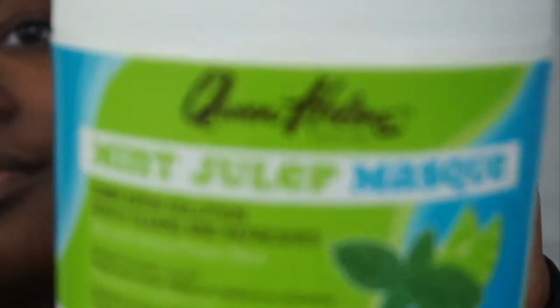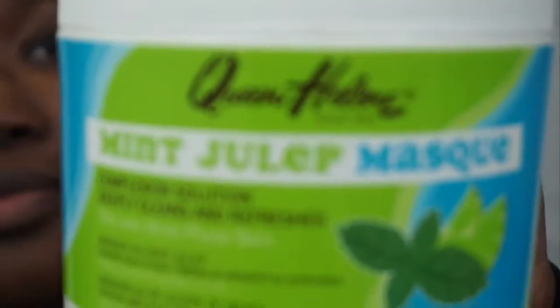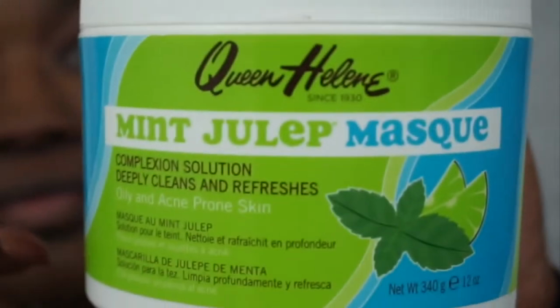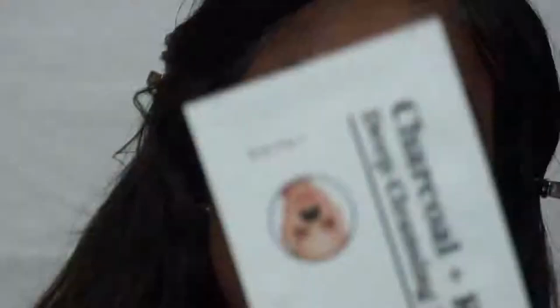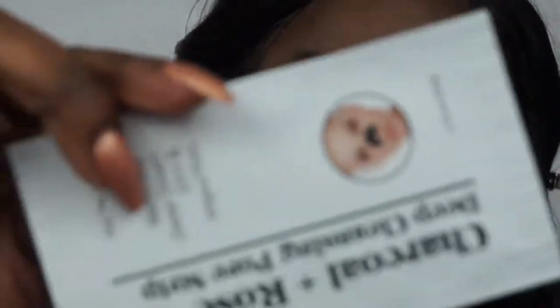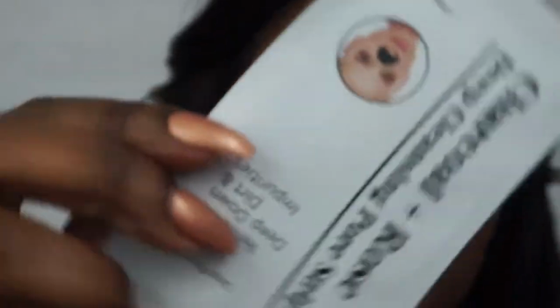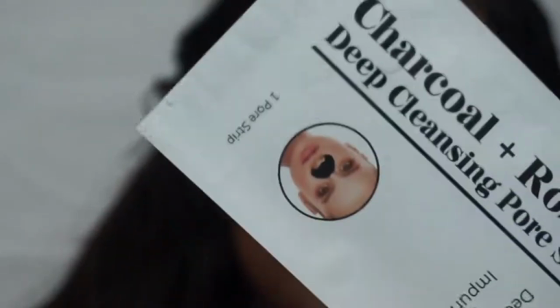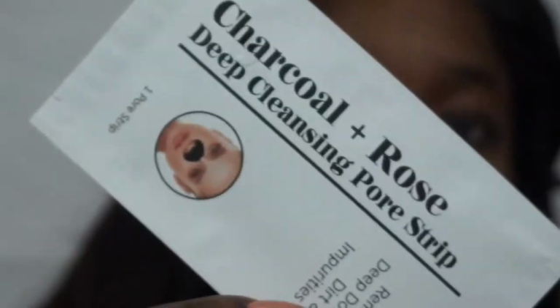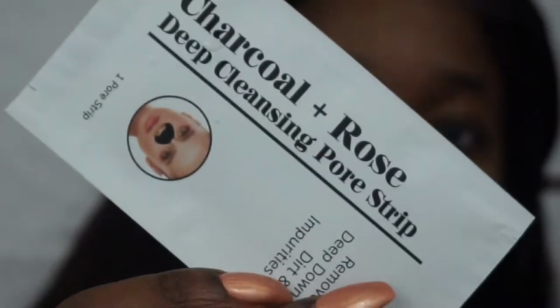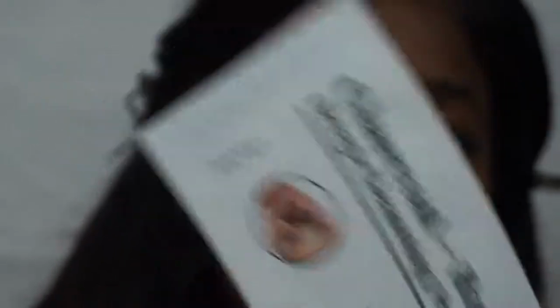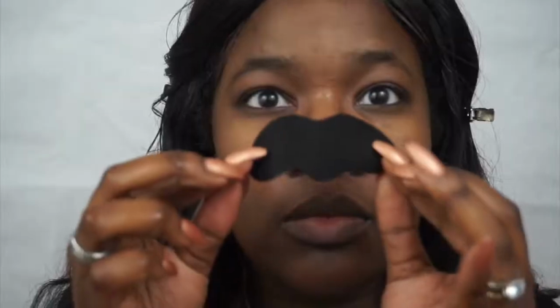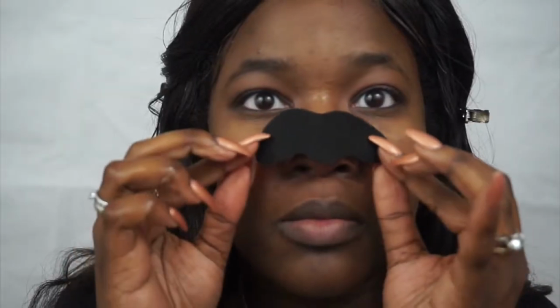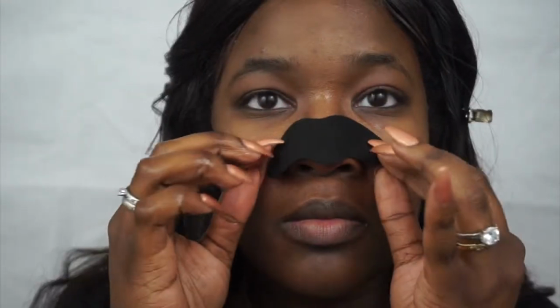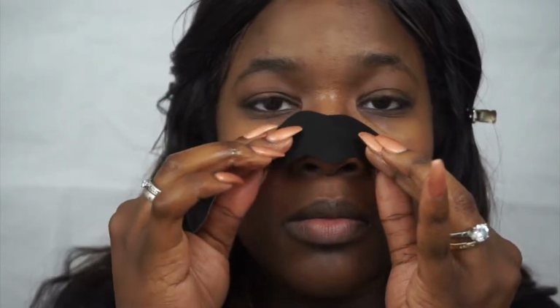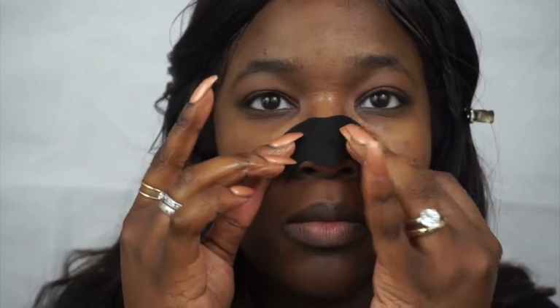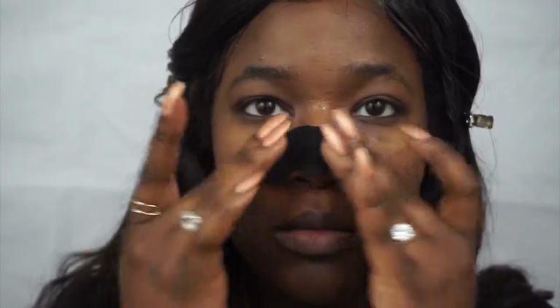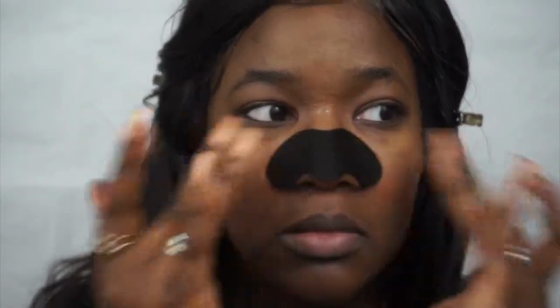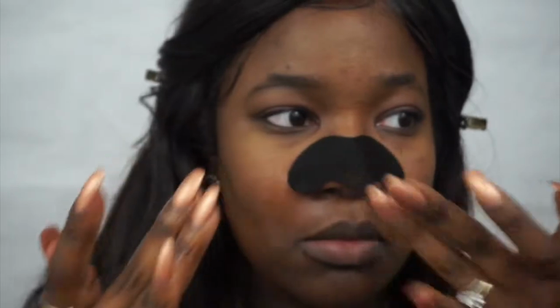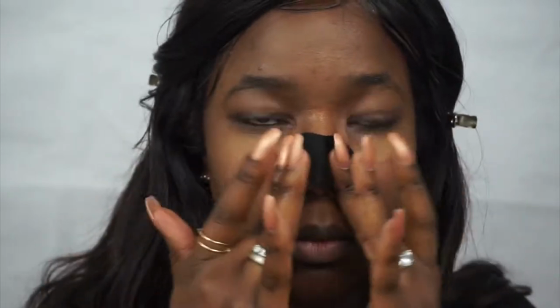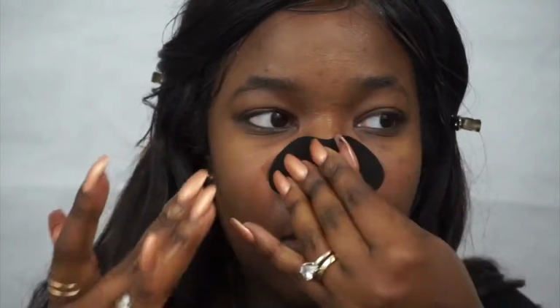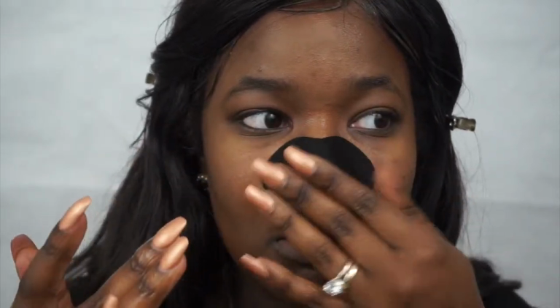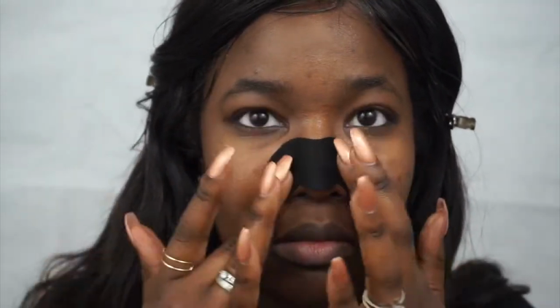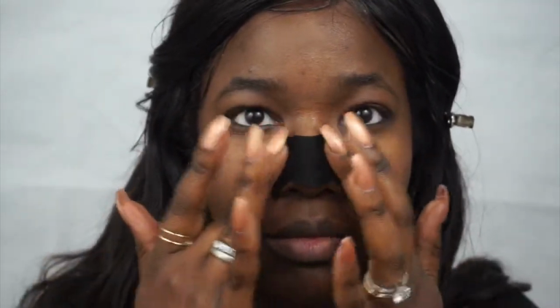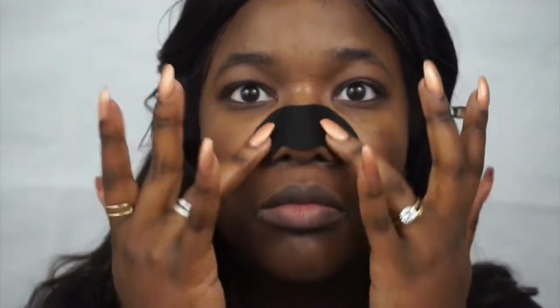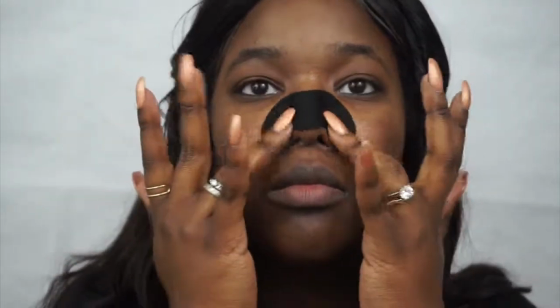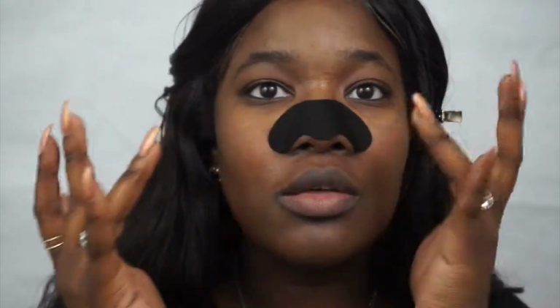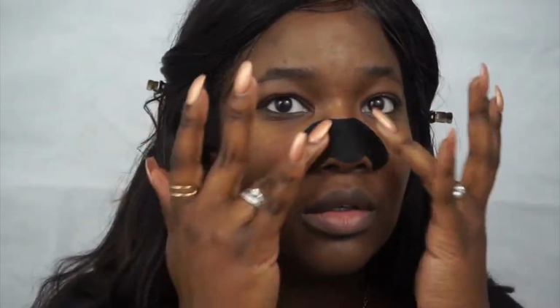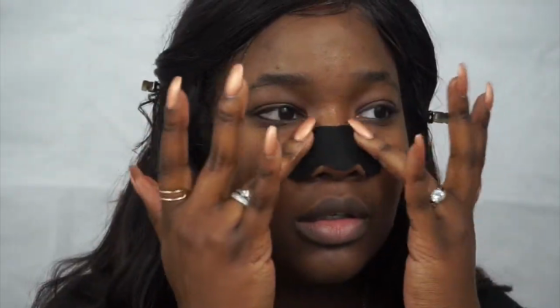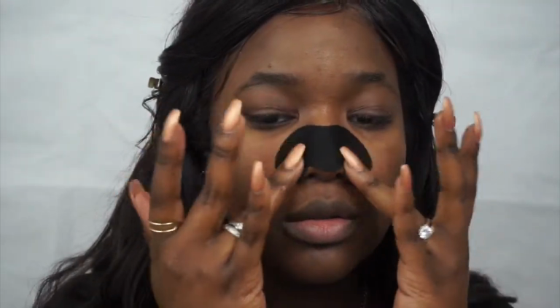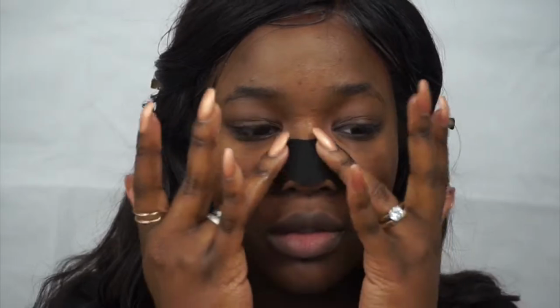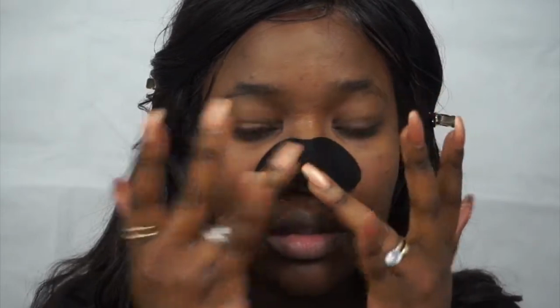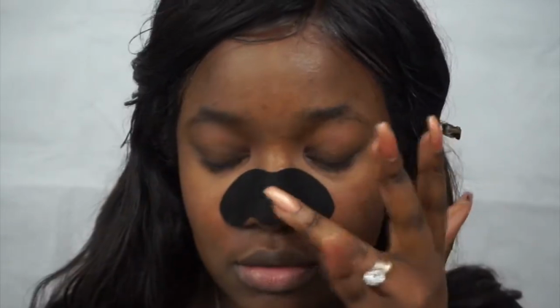I'm going to go ahead and apply a mint Hula mask and a charcoal pore strip for my nose. I'll apply the pore strip to my nose area, apply the mask to the rest of my face, and leave it on for about 10 minutes, and then we'll rinse it all off.